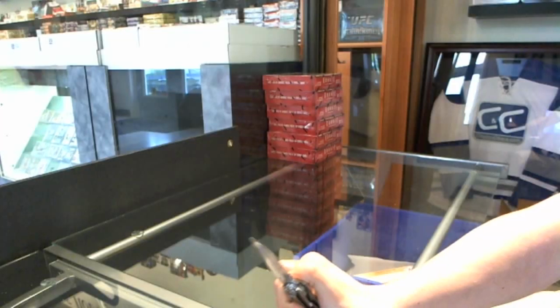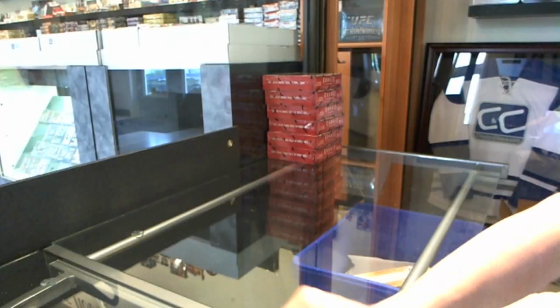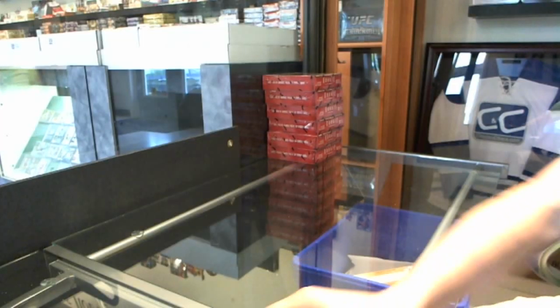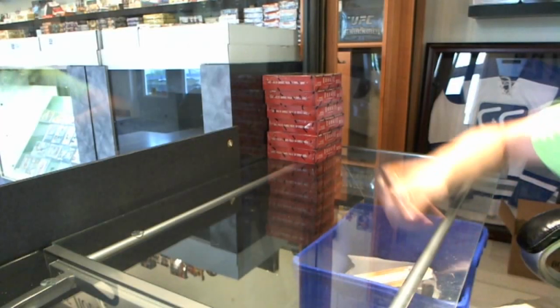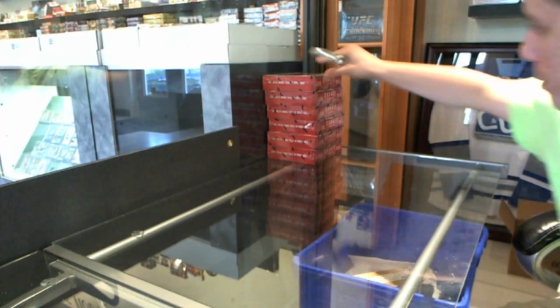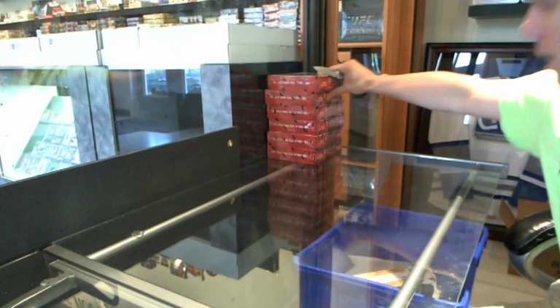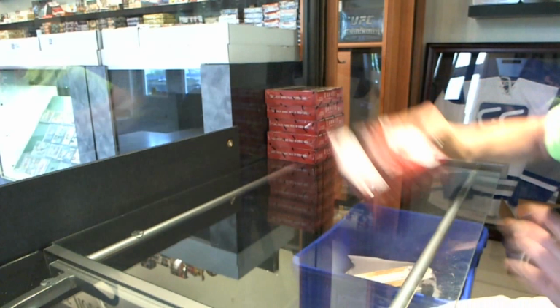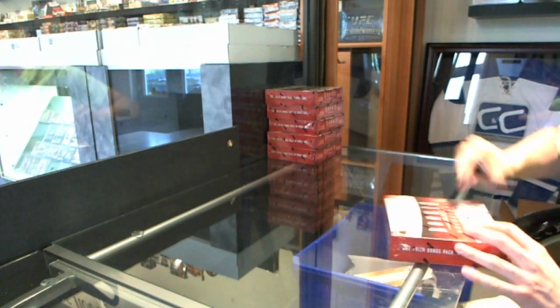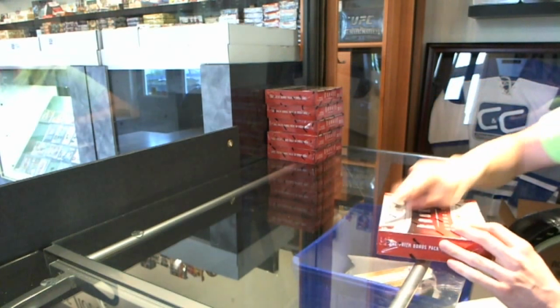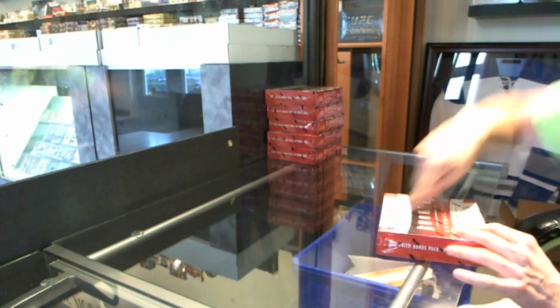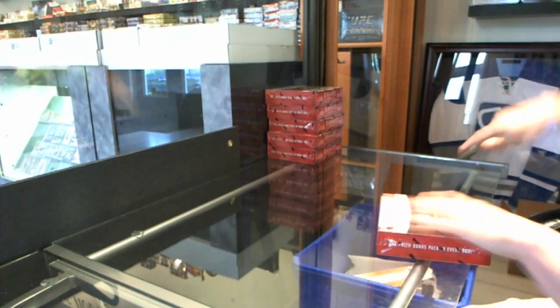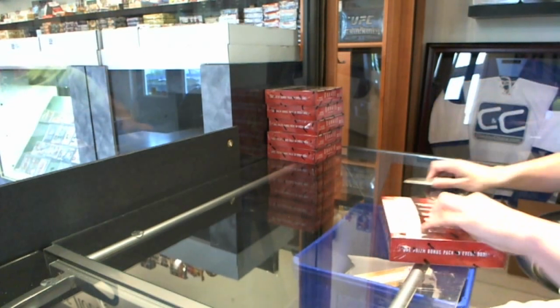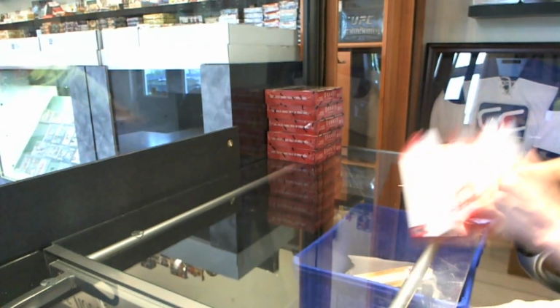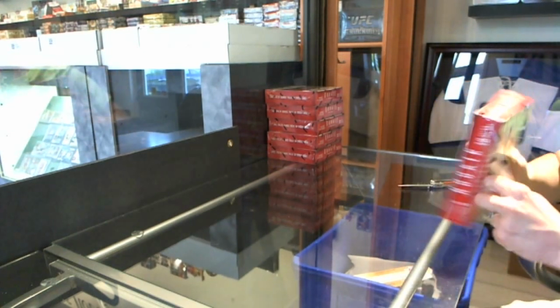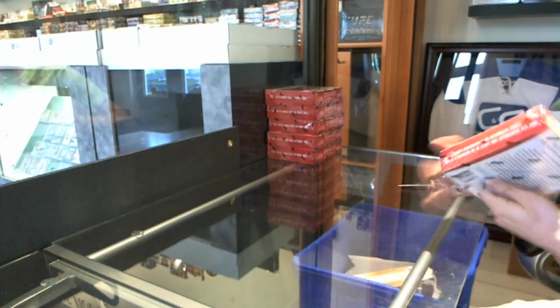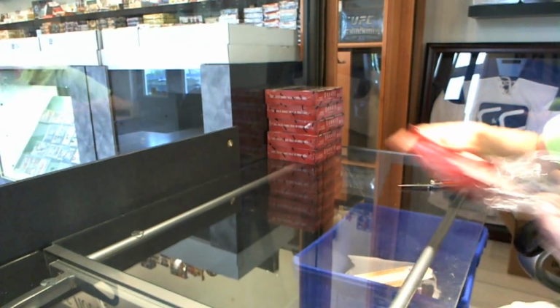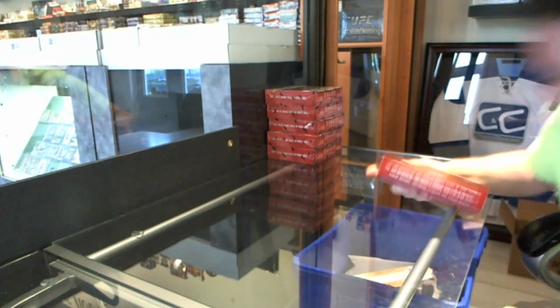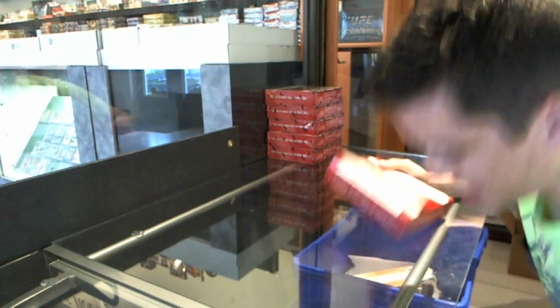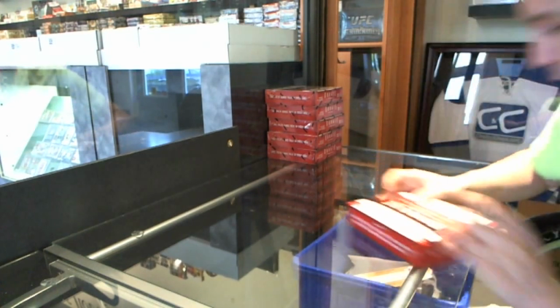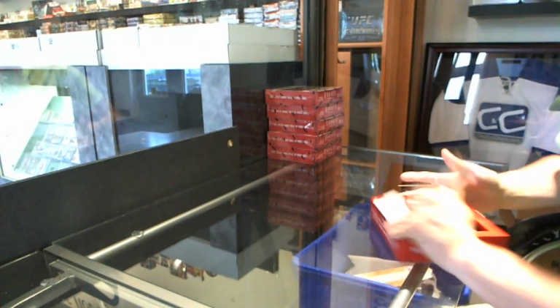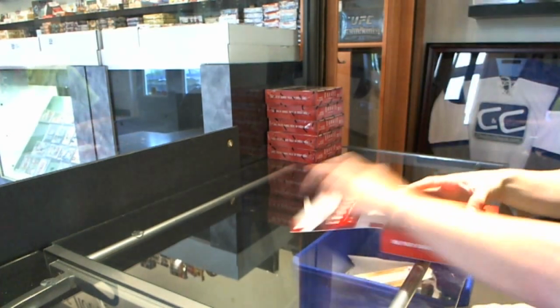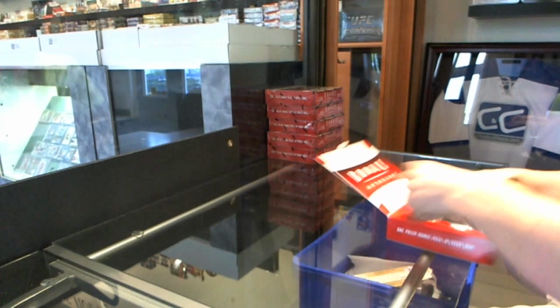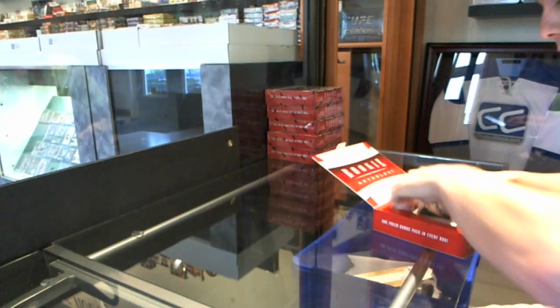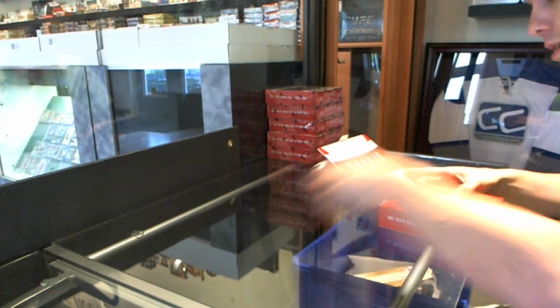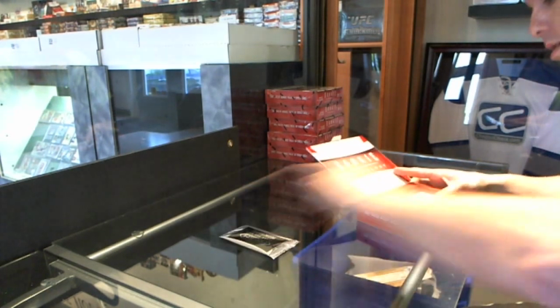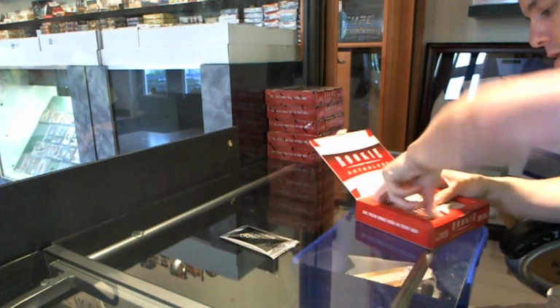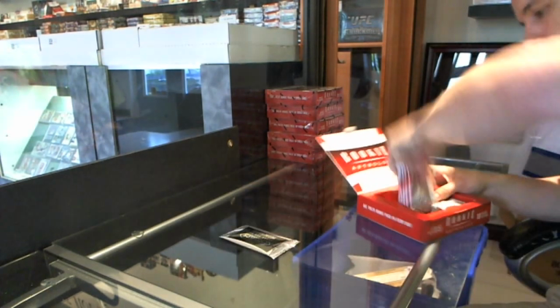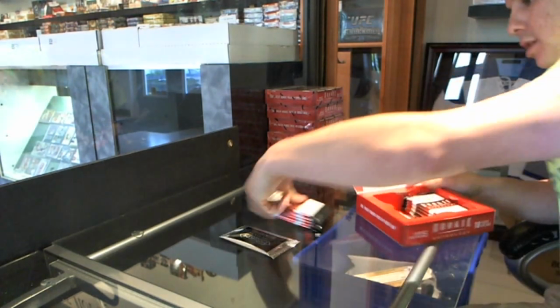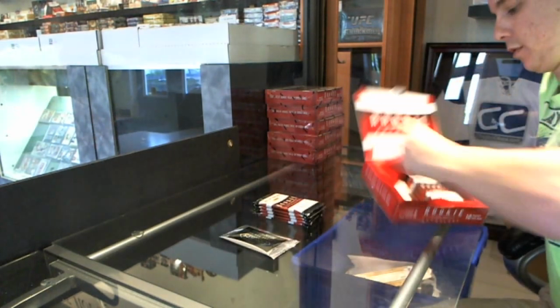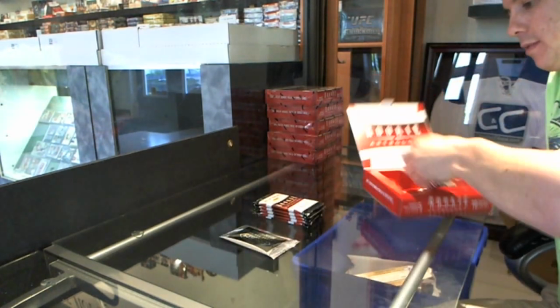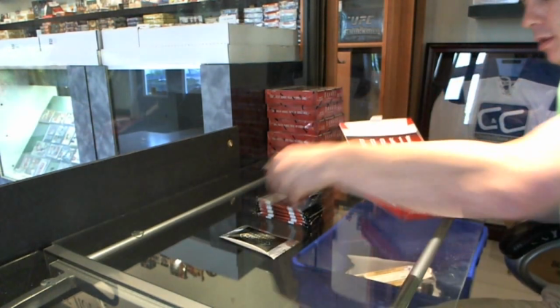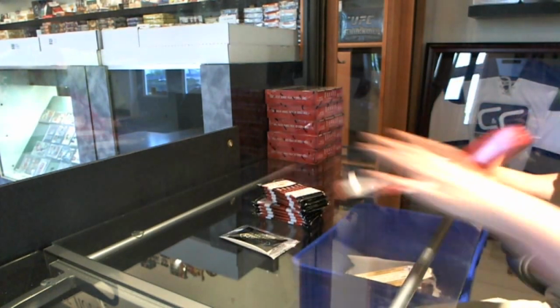Here you go, 12-13 Panini Anthology at six boxes, half-case break, CNC number 2070. So good luck, everybody. First time I've done that type of thing.